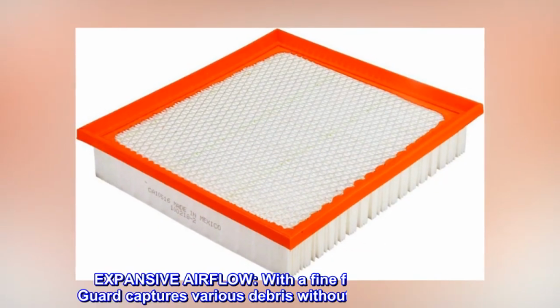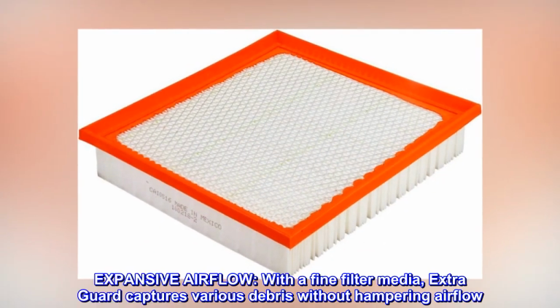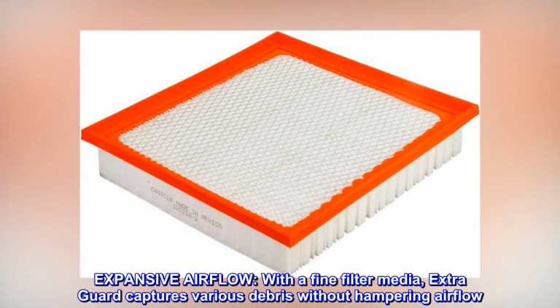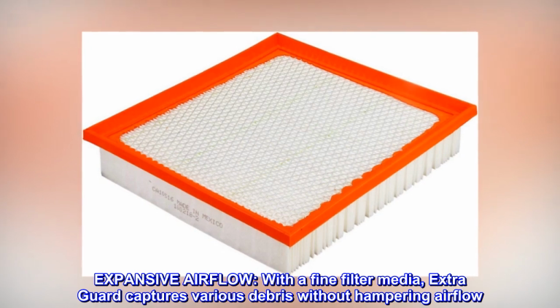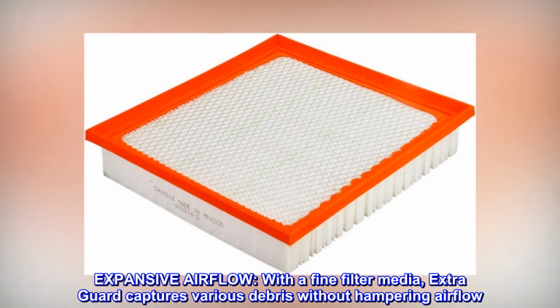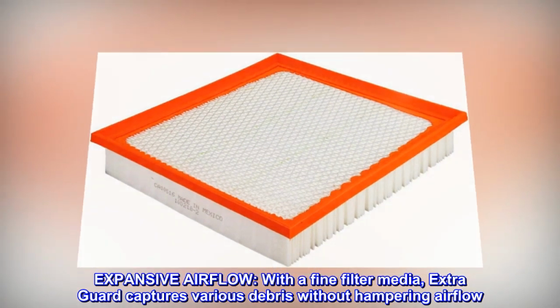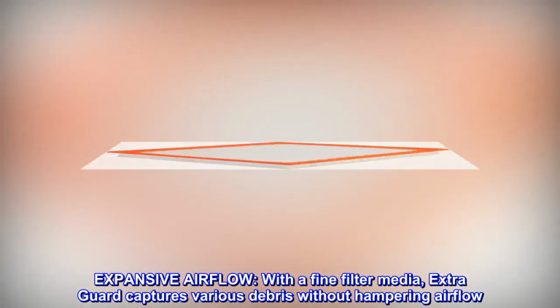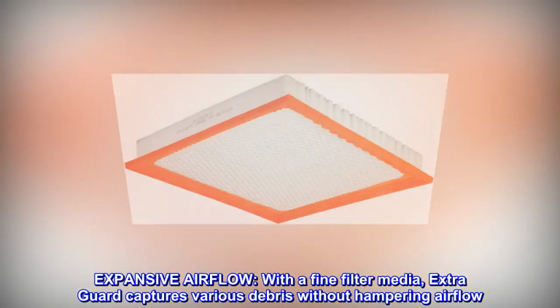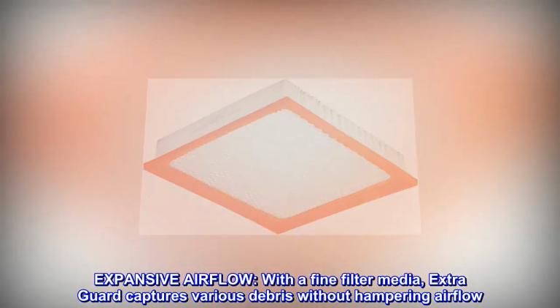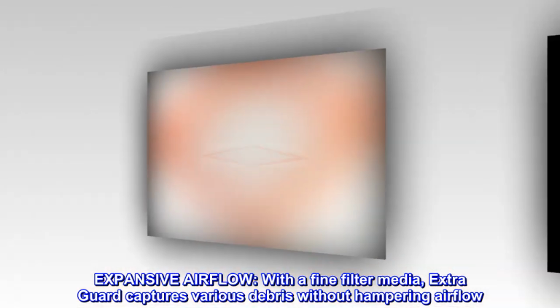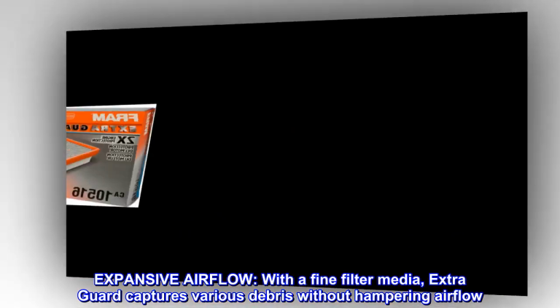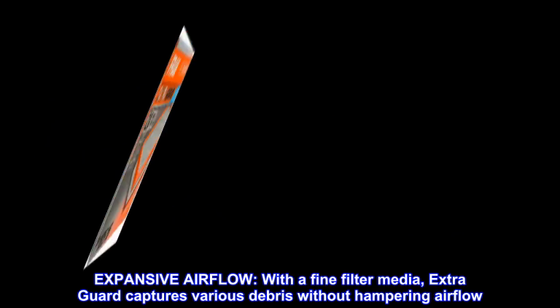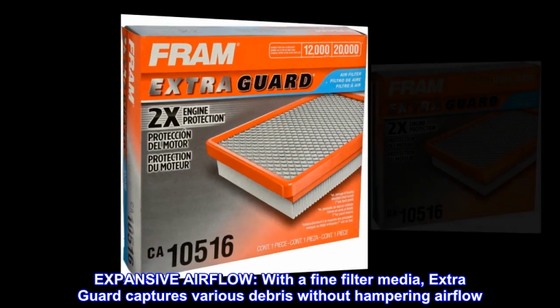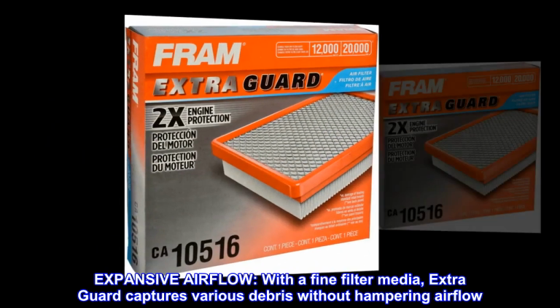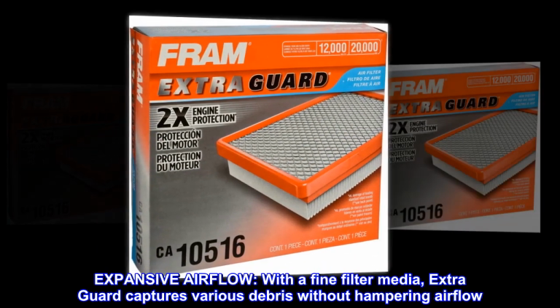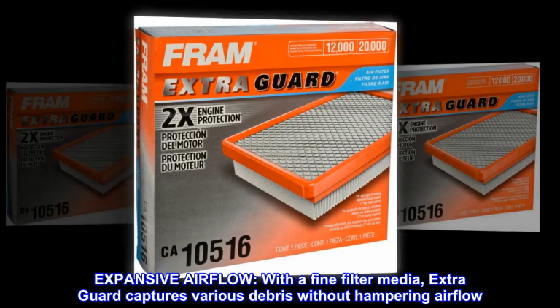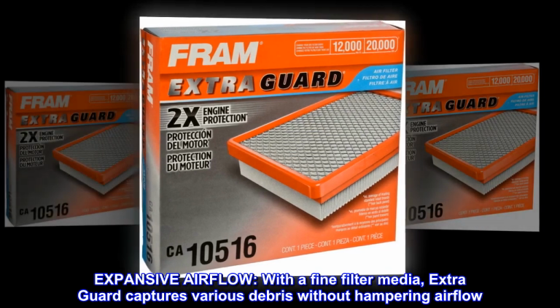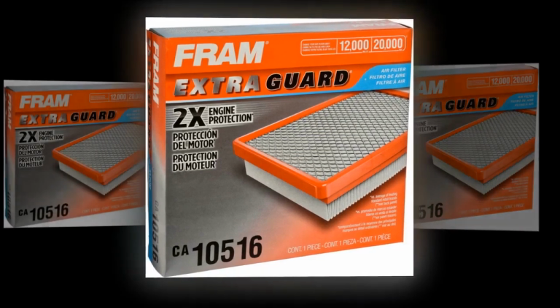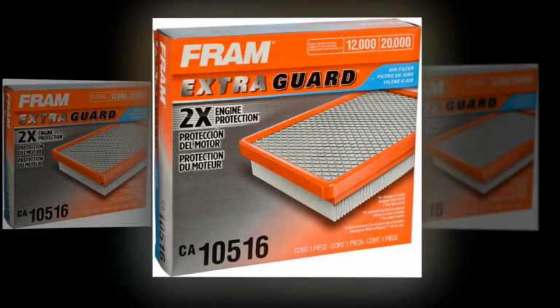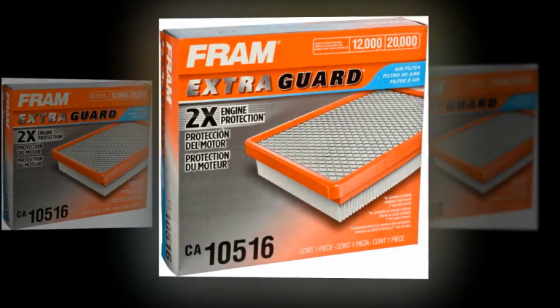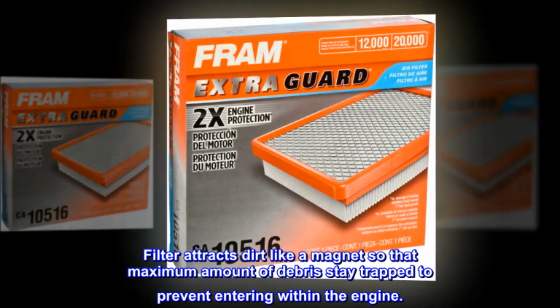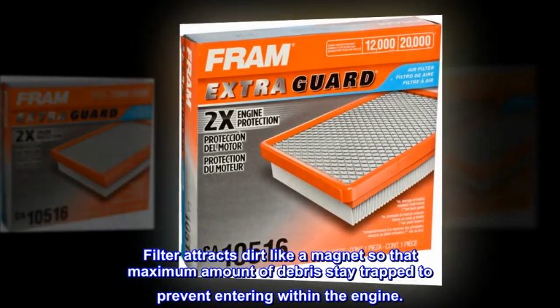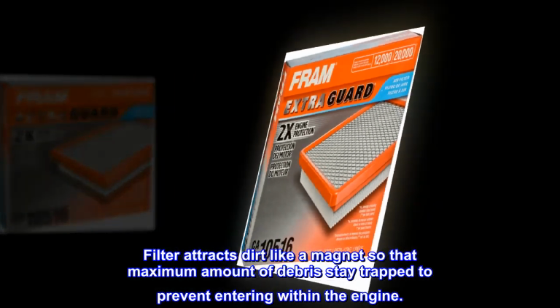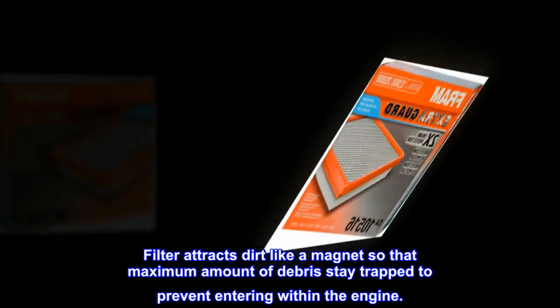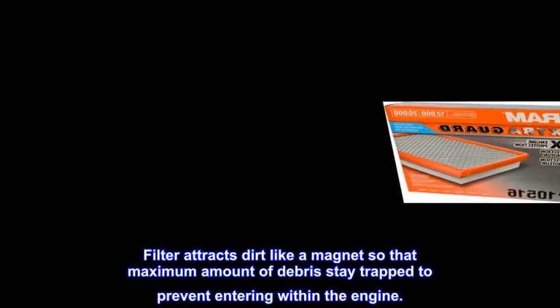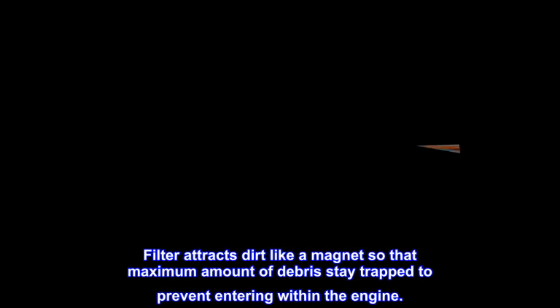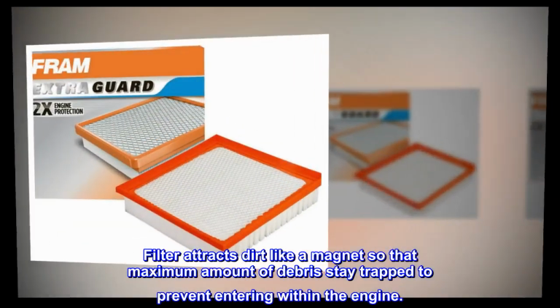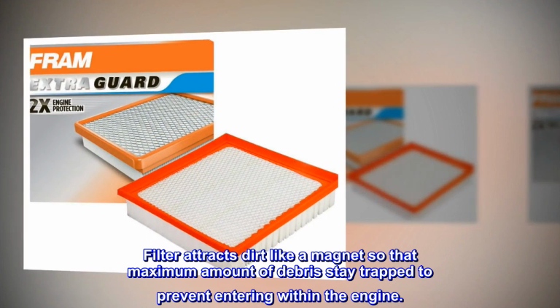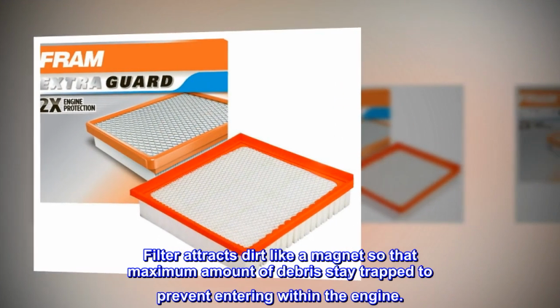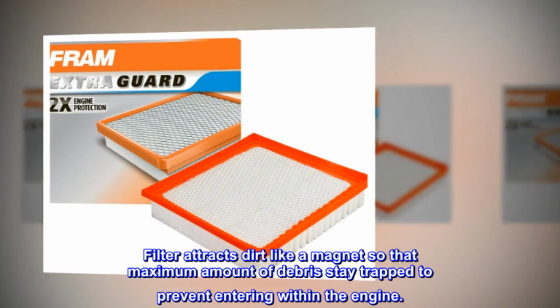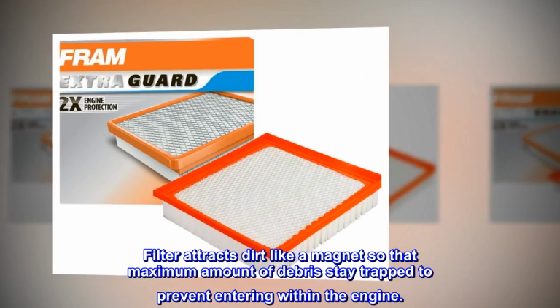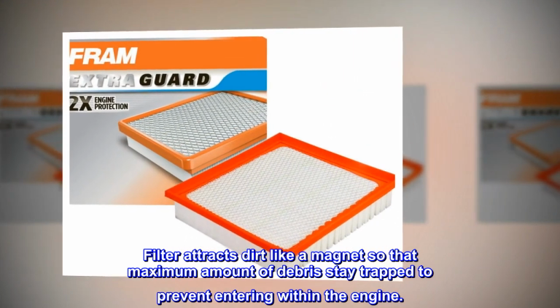Expansive Airflow. With a fine filter media, Extra Guard captures various debris without hampering airflow. The filter attracts dirt like a magnet so that the maximum amount of debris stays trapped to prevent entering within the engine.